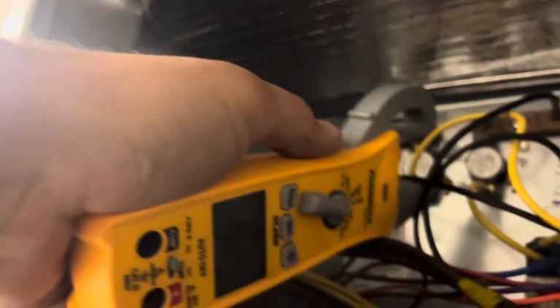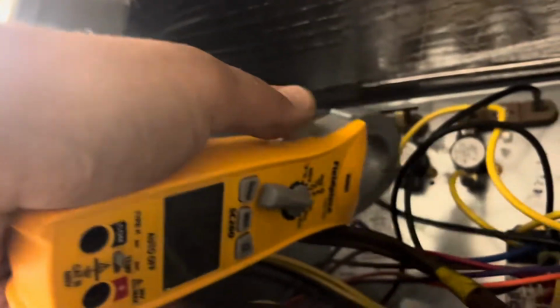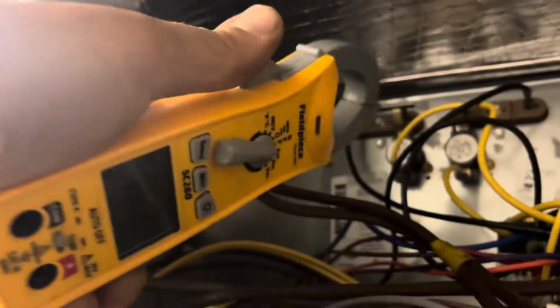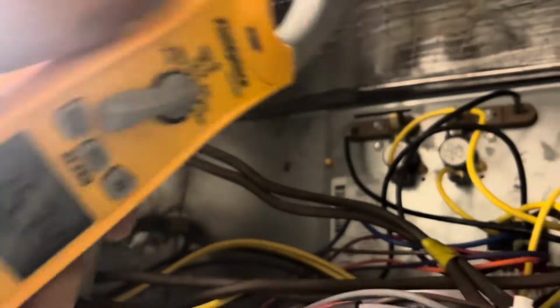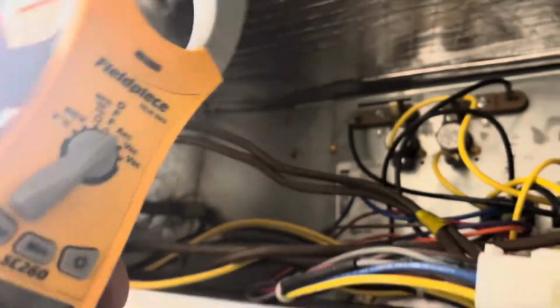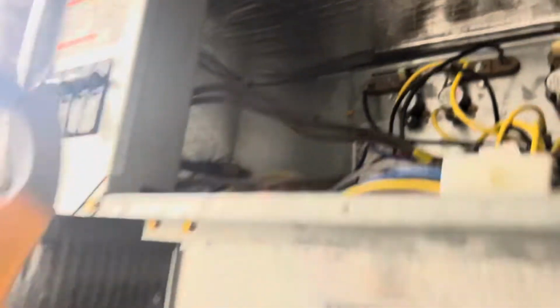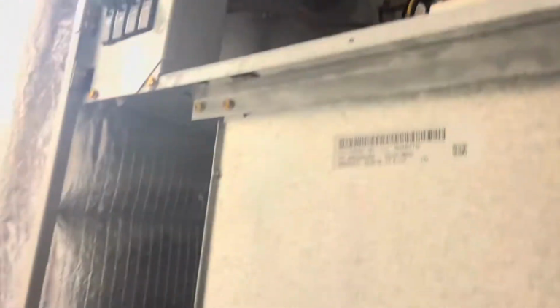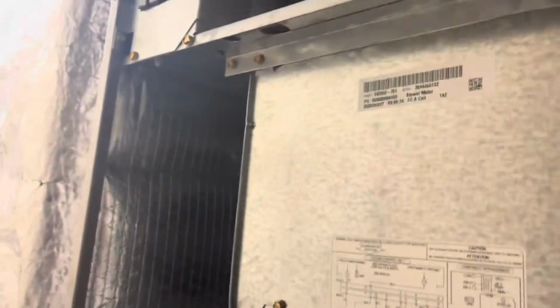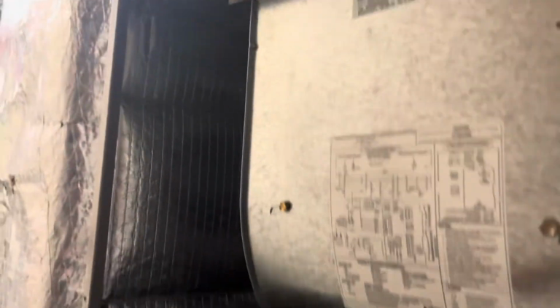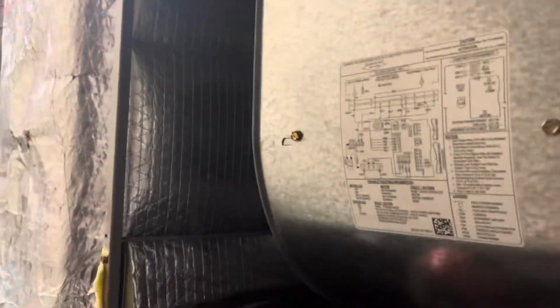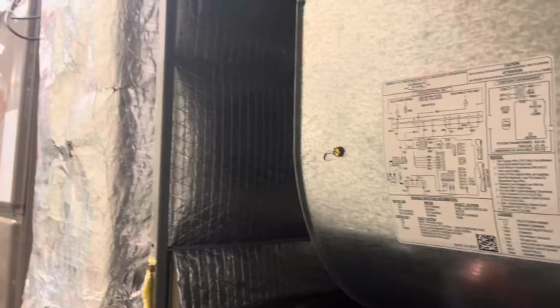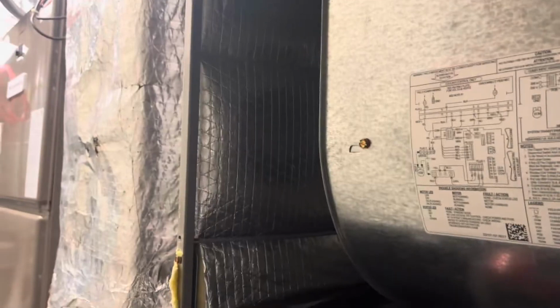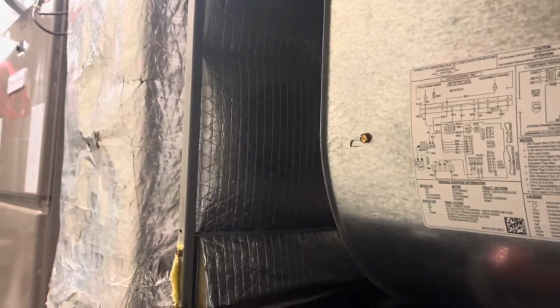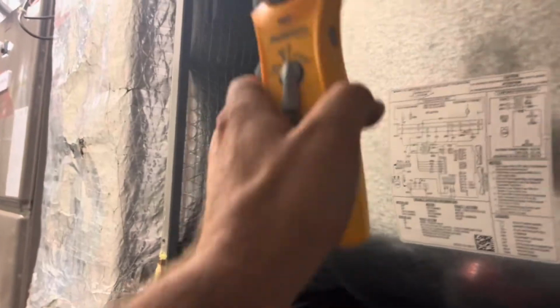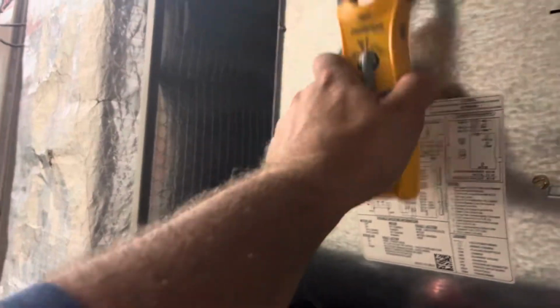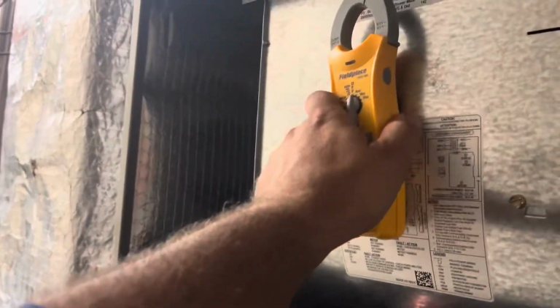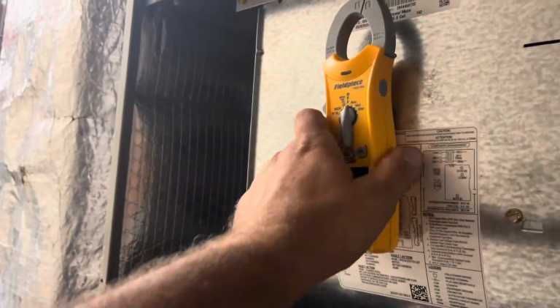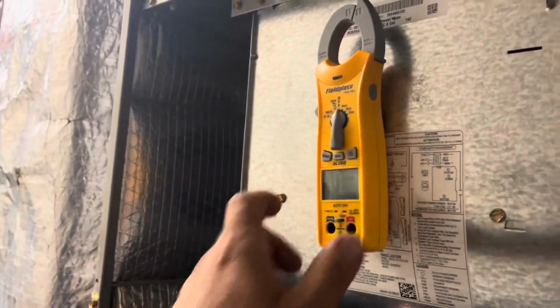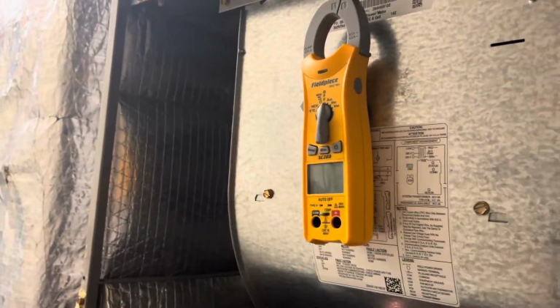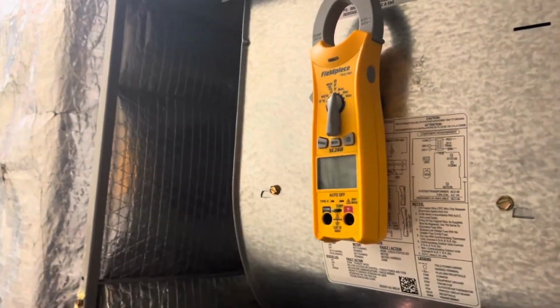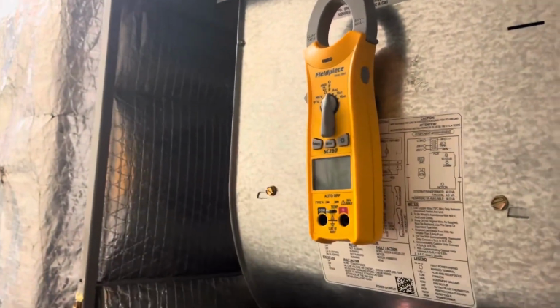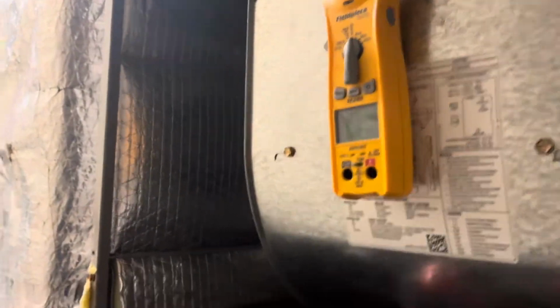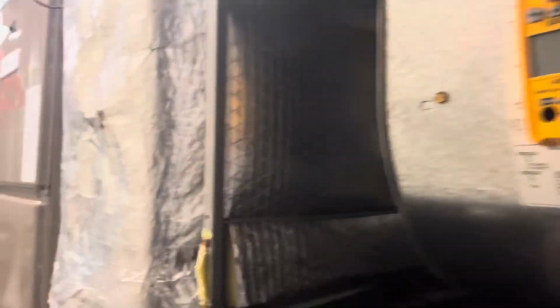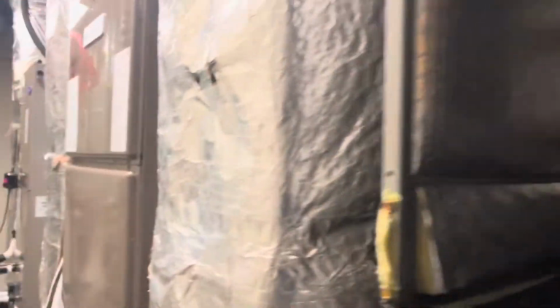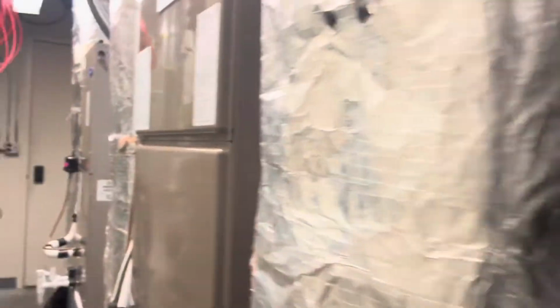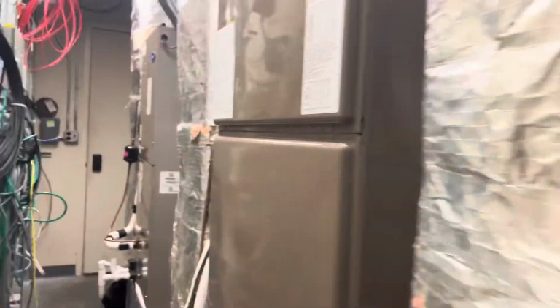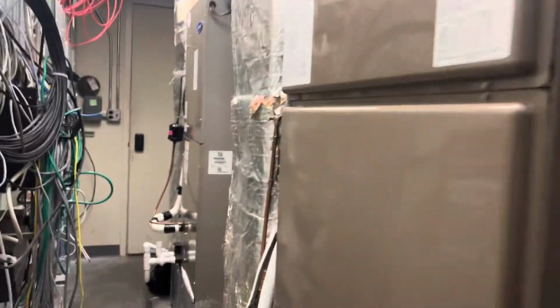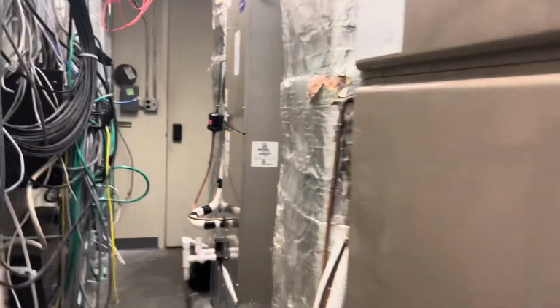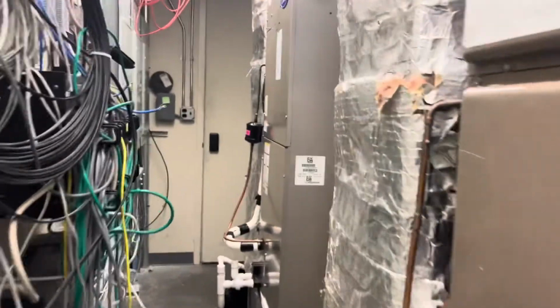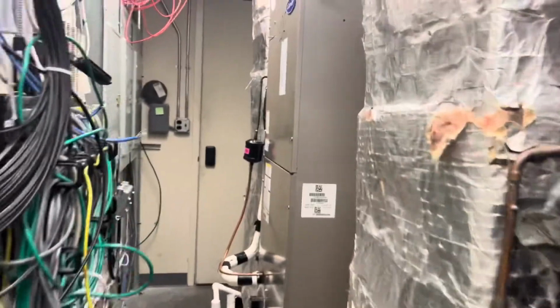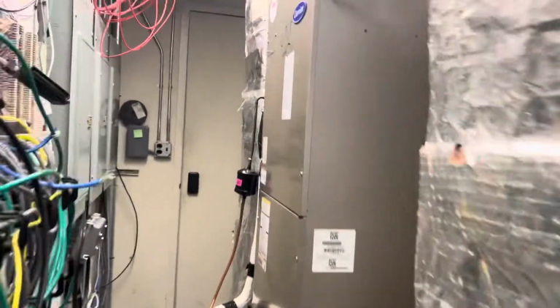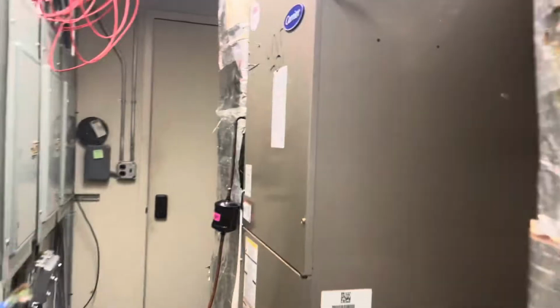And then I'll show you how we test when we're not calling for electric heat, to make sure we don't have any amperage besides ghost amperage.